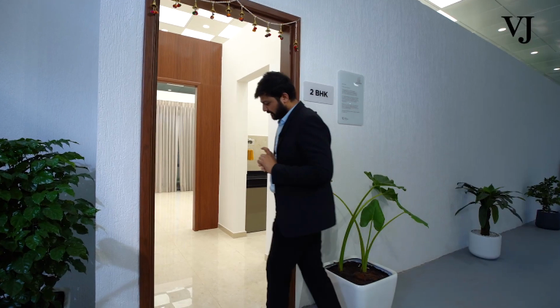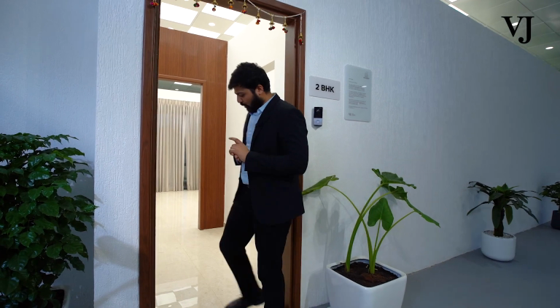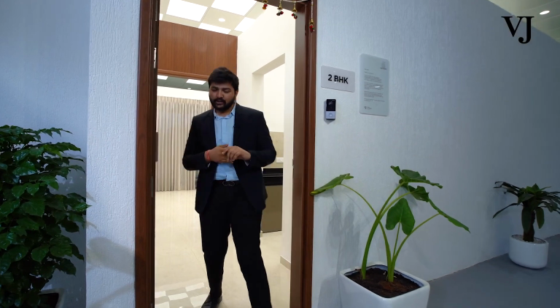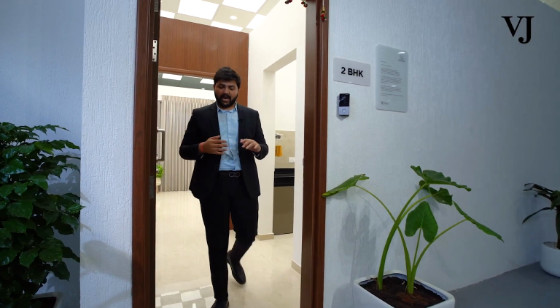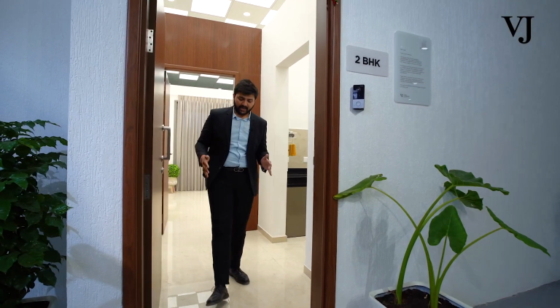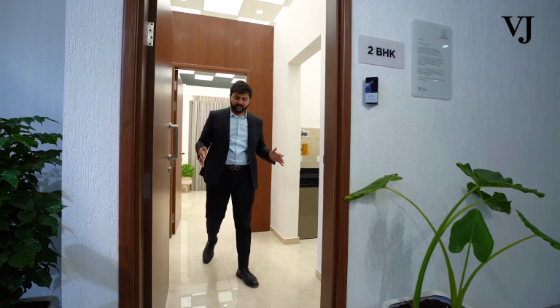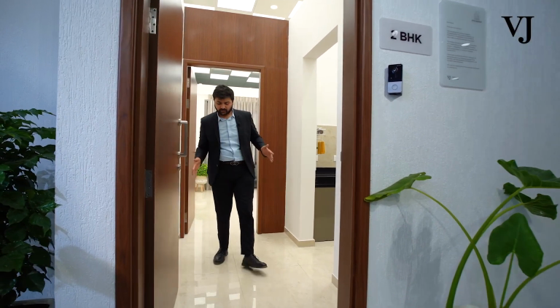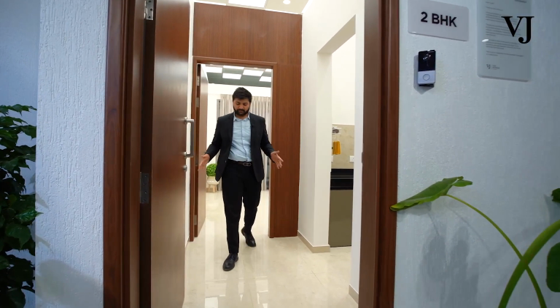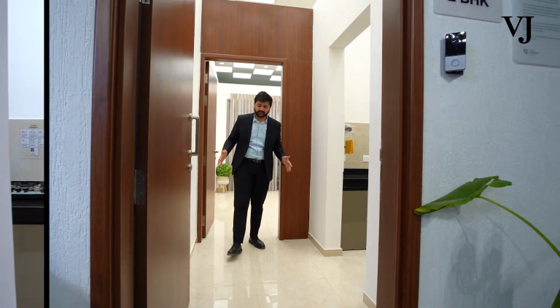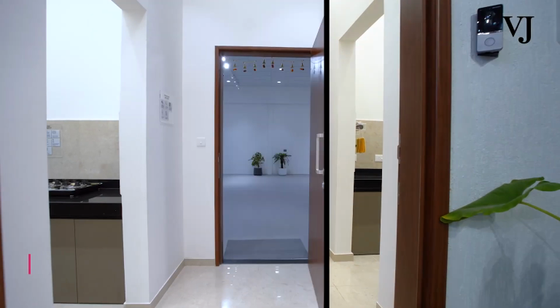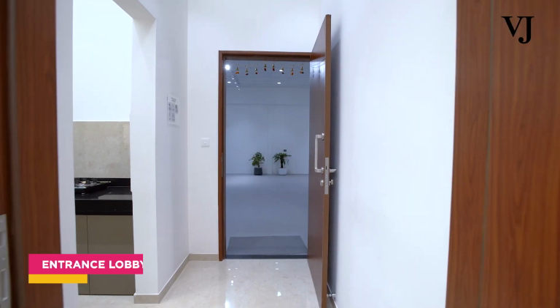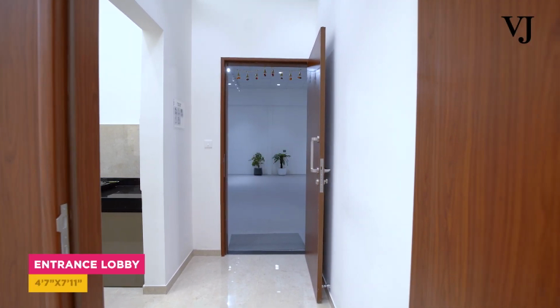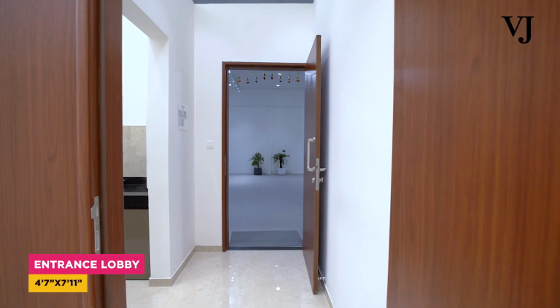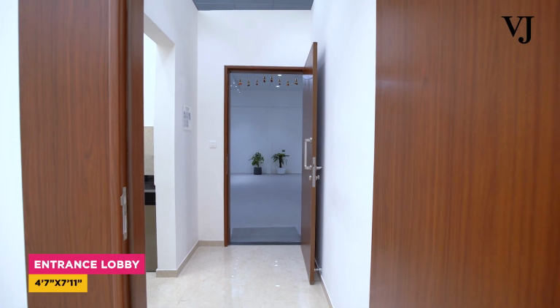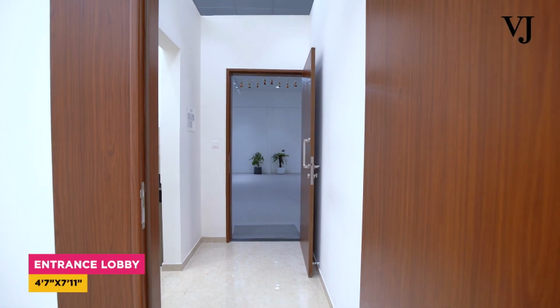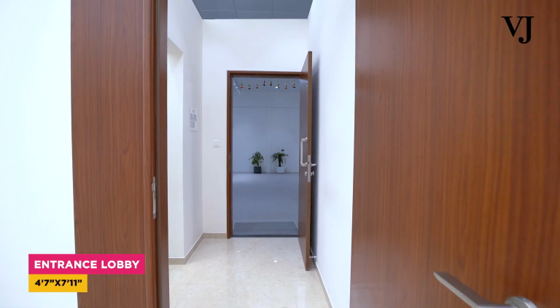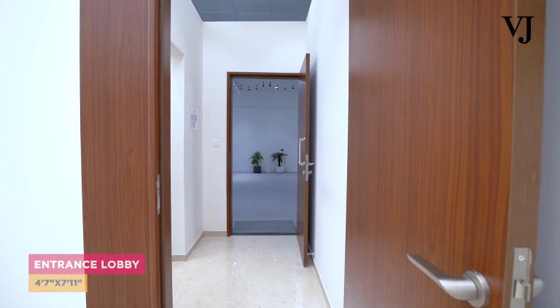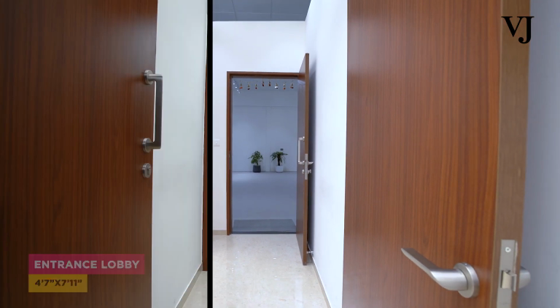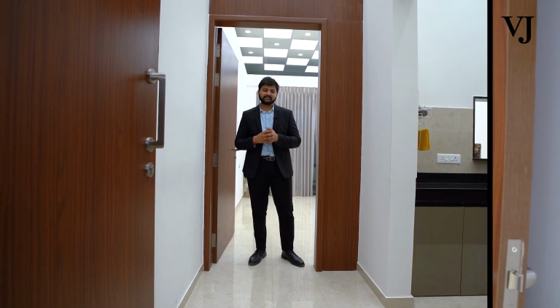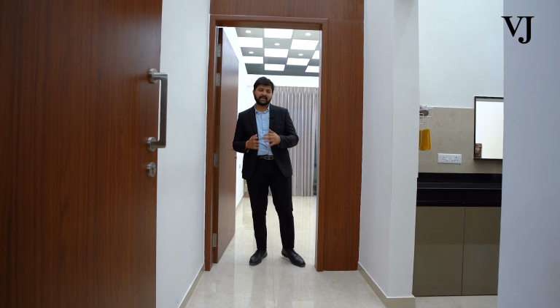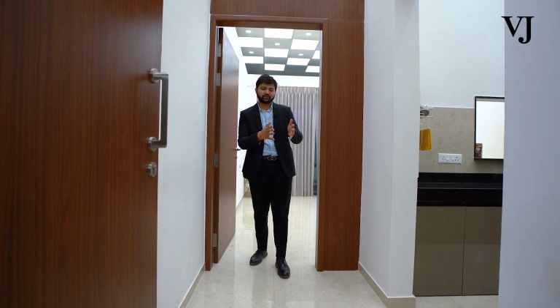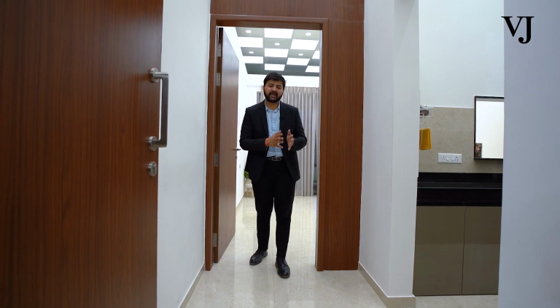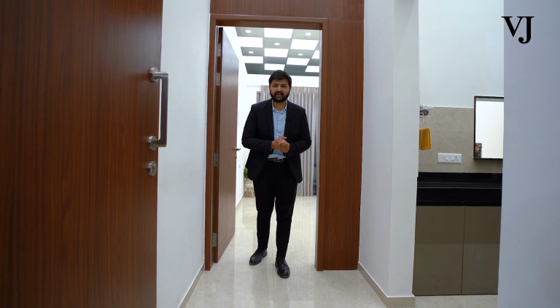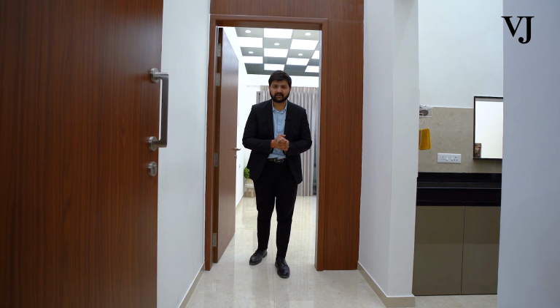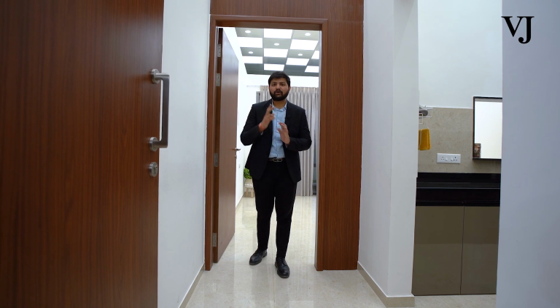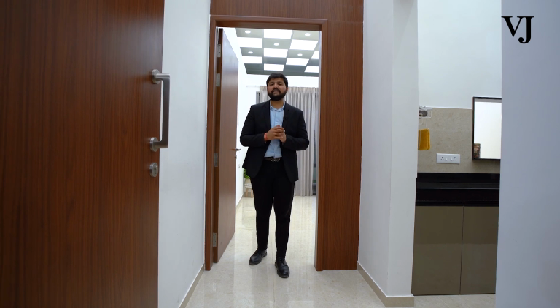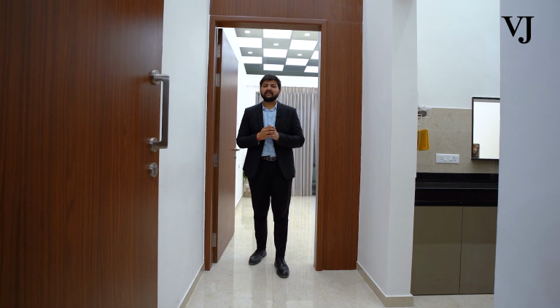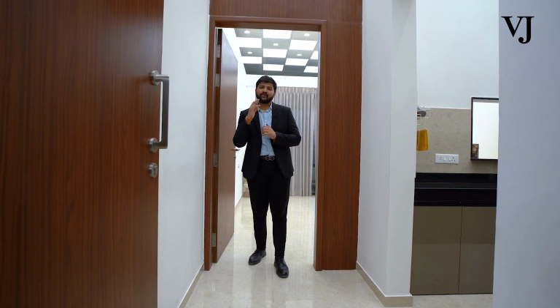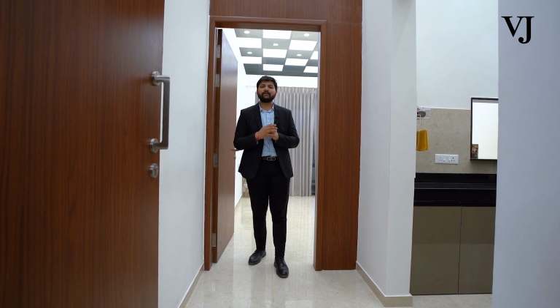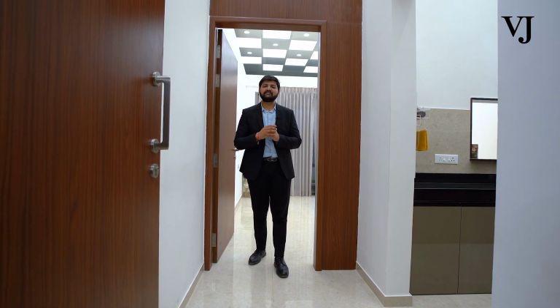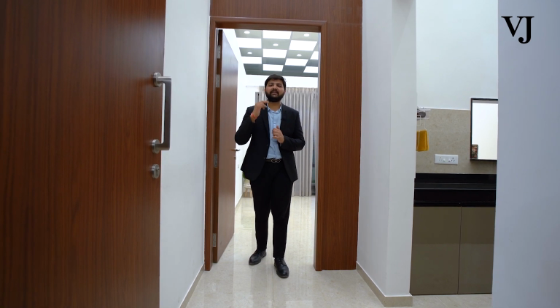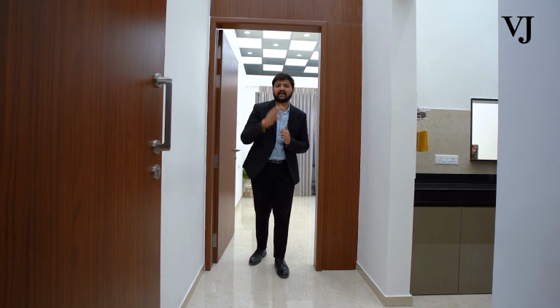When you enter into your apartment, you will be having a huge lobby space. You can utilize your lobby space by keeping the shoe rack and the umbrella rack. Not only this, this will also give you privacy from outsiders.